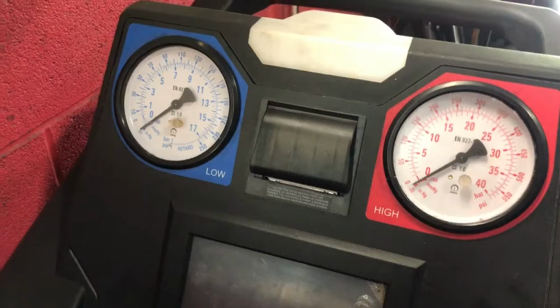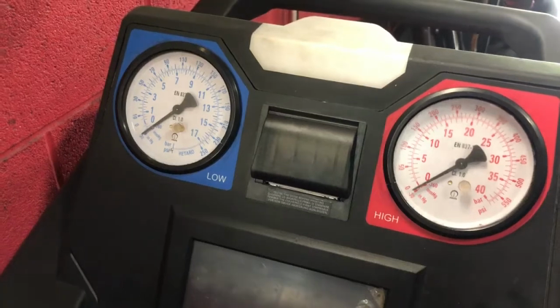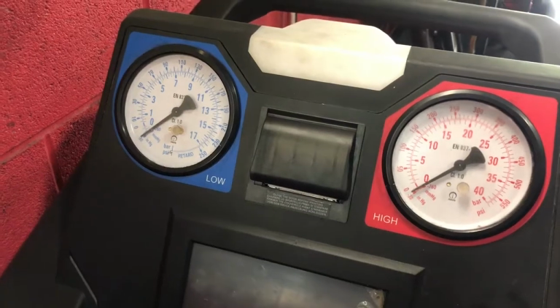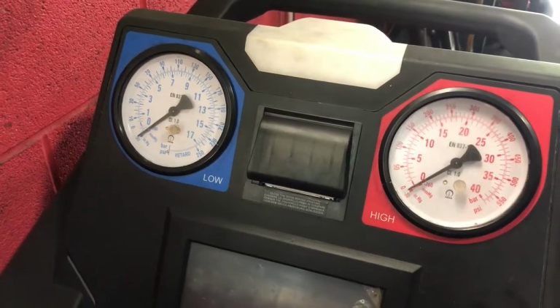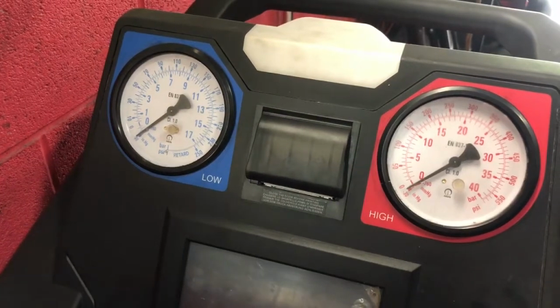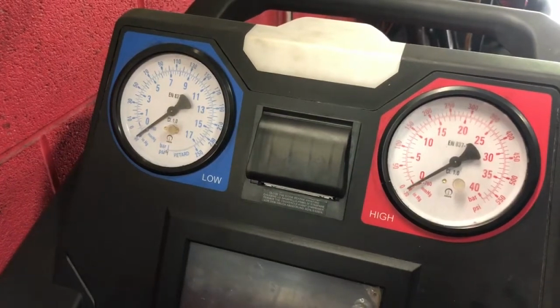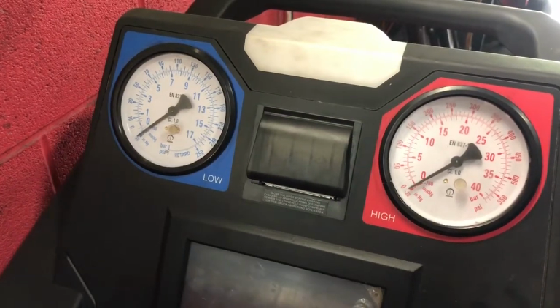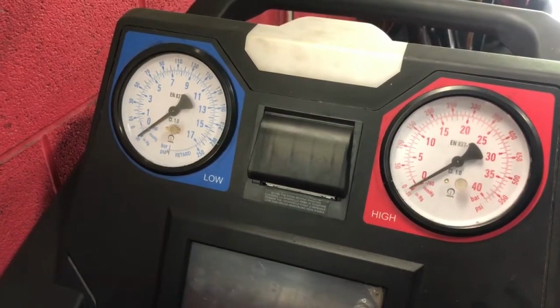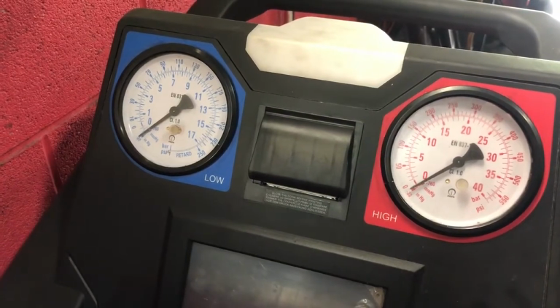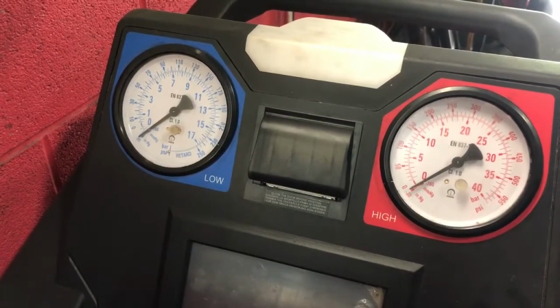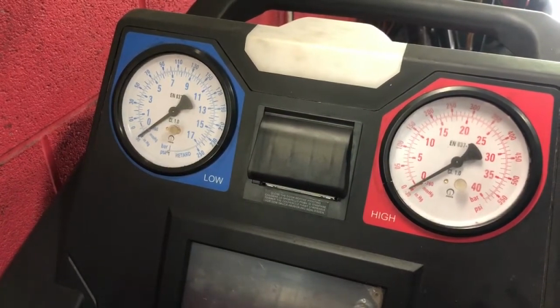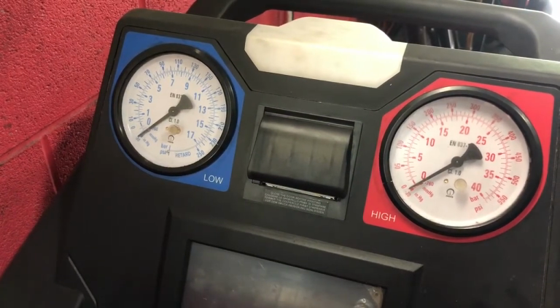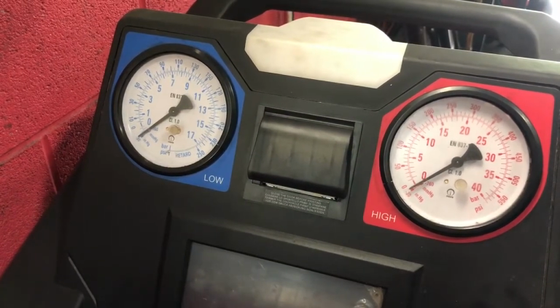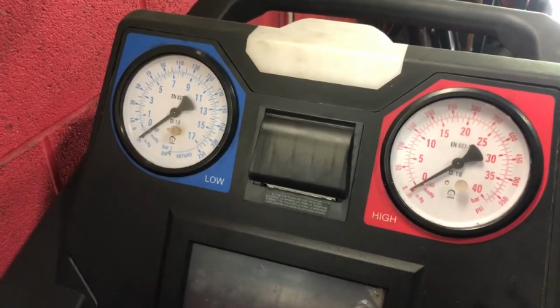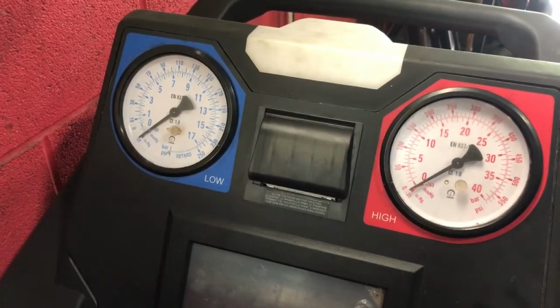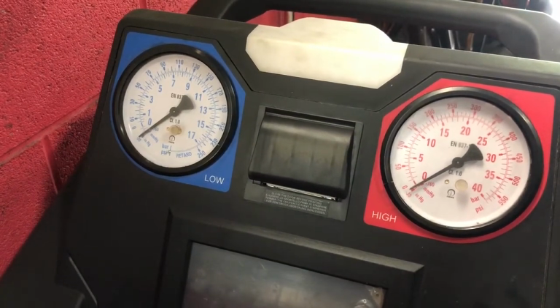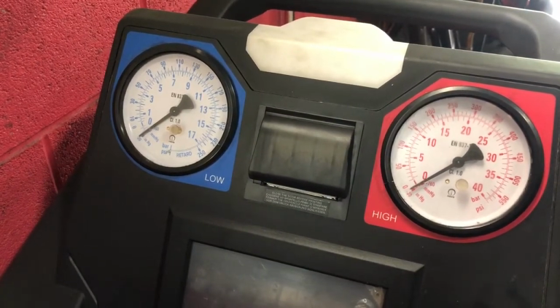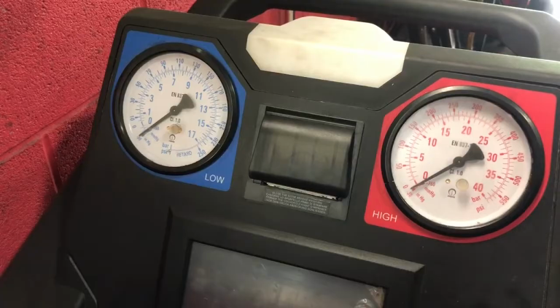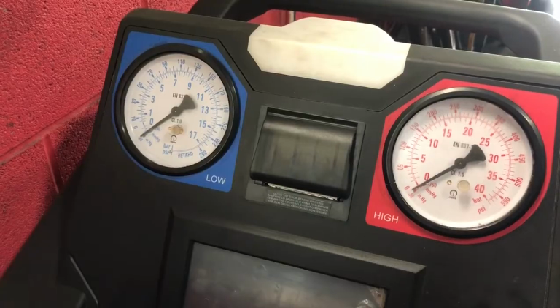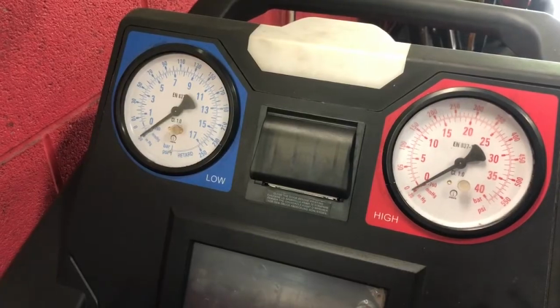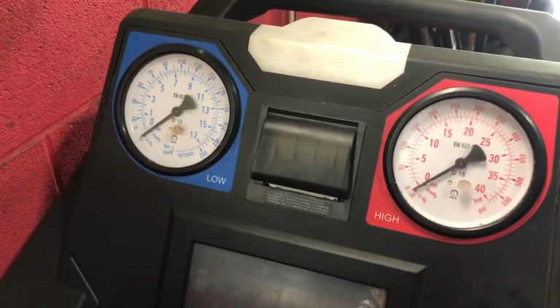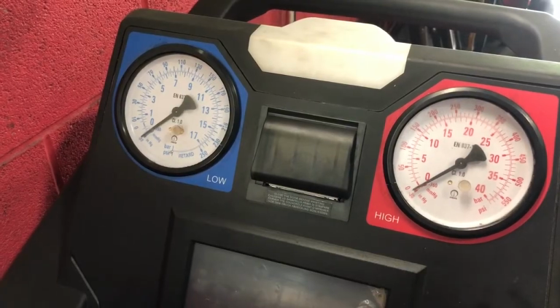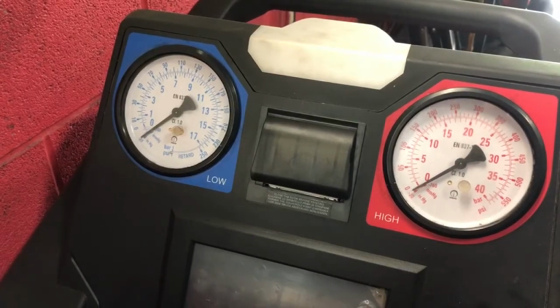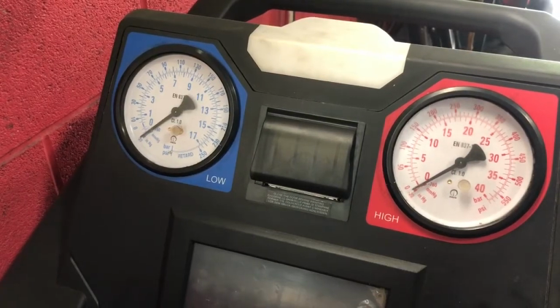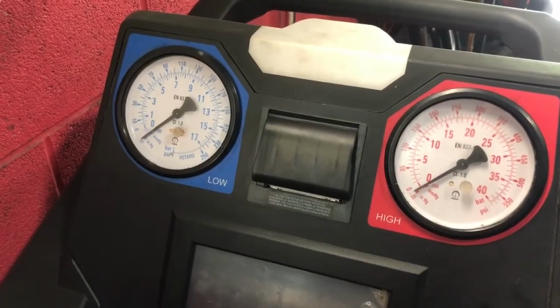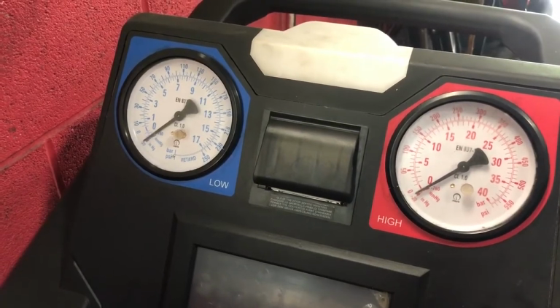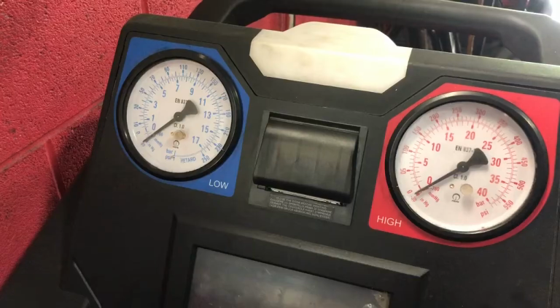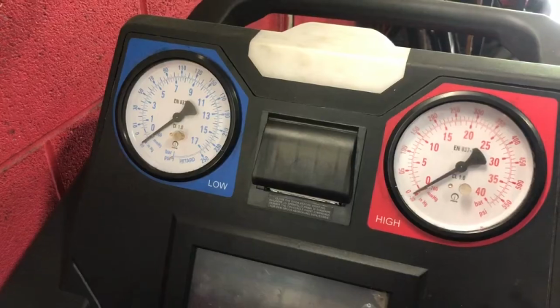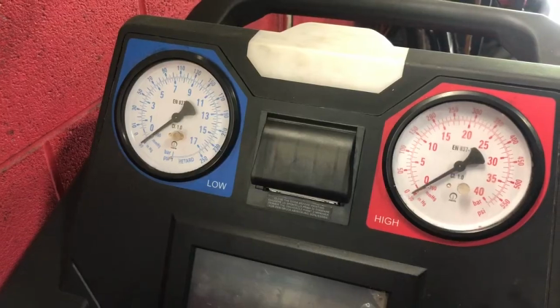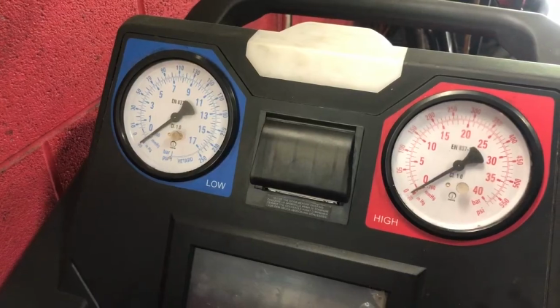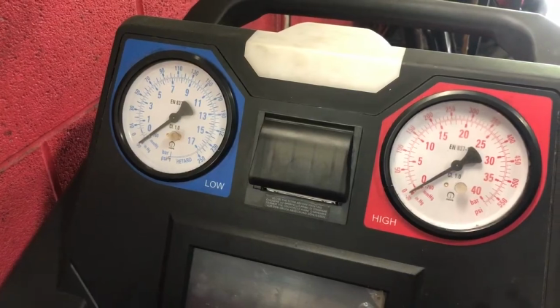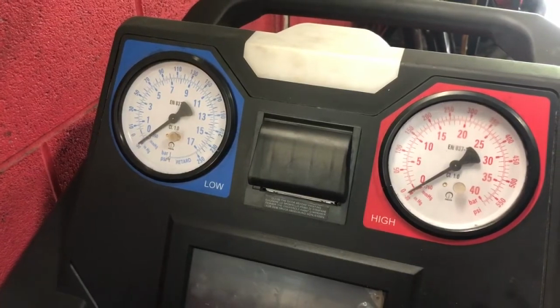Hey, this is Carl at Drake Auto. I wanted to make a quick video on how to tell if your orifice tube is bad in your air conditioning system for automotive.